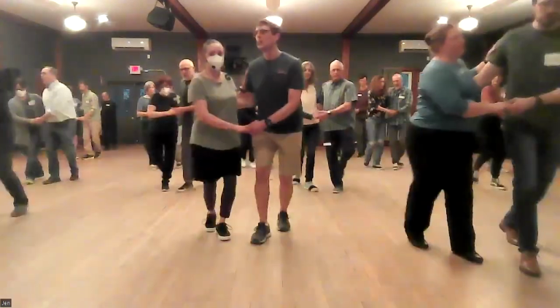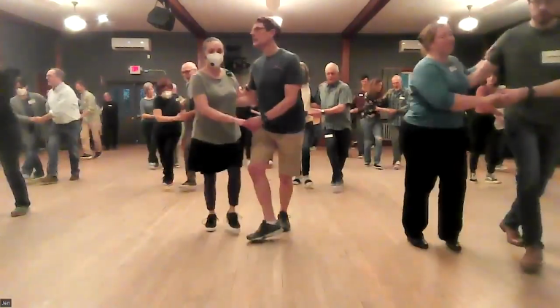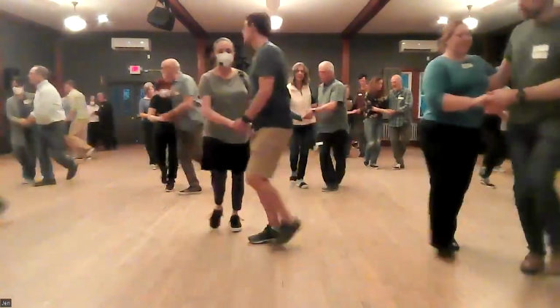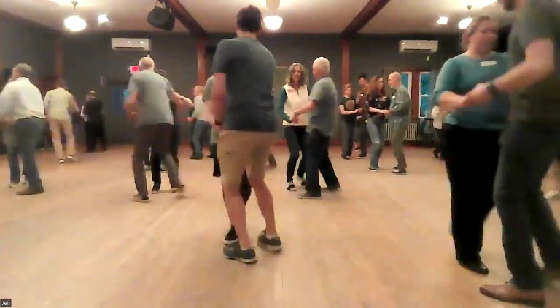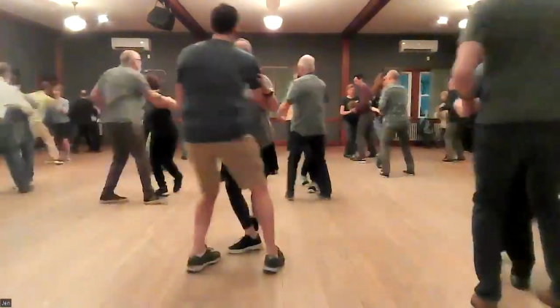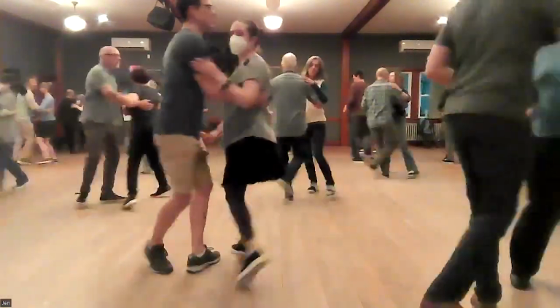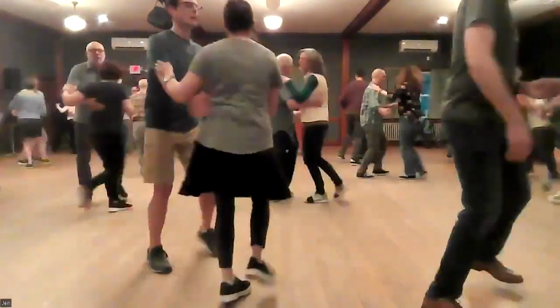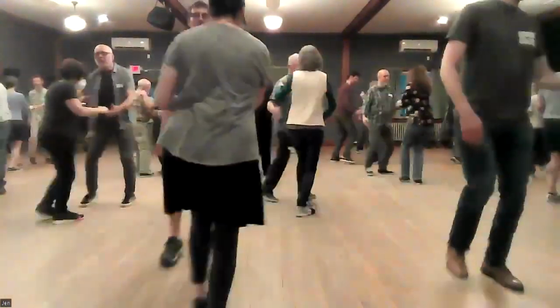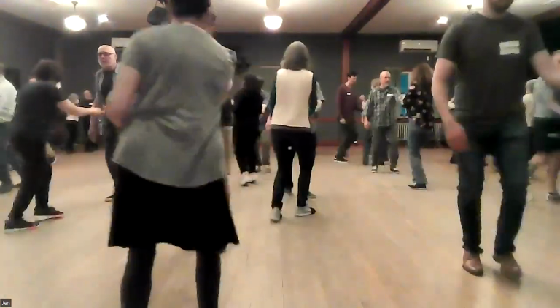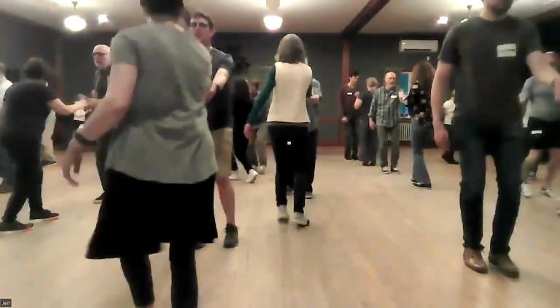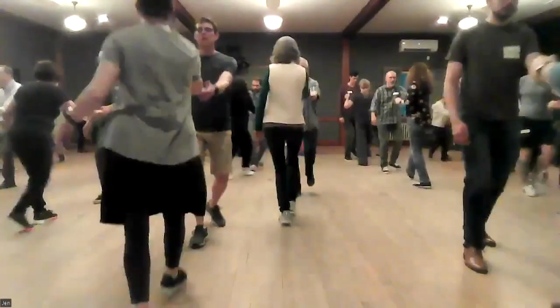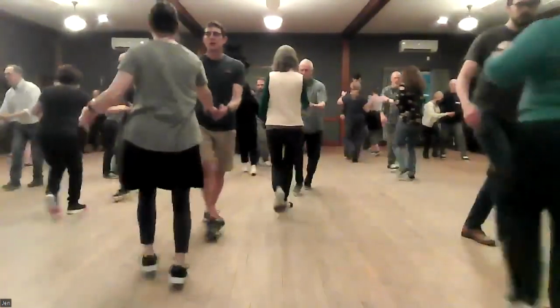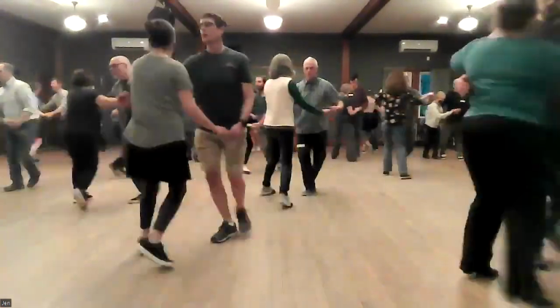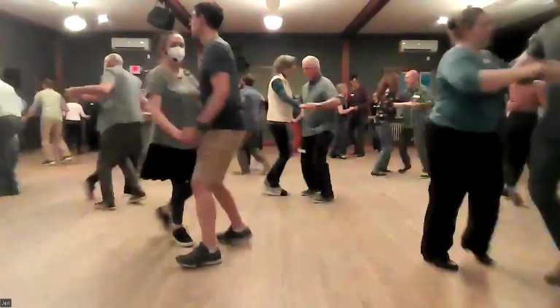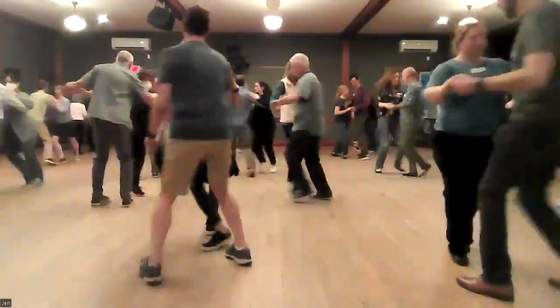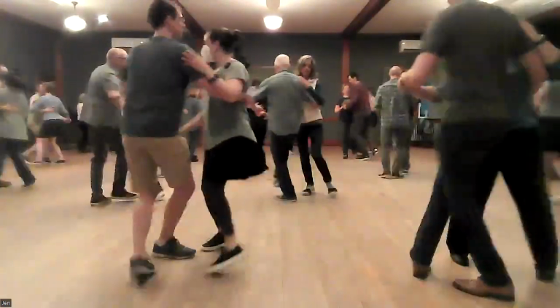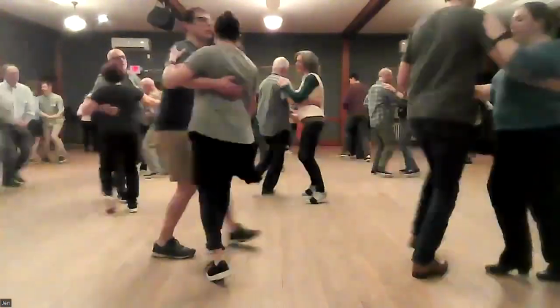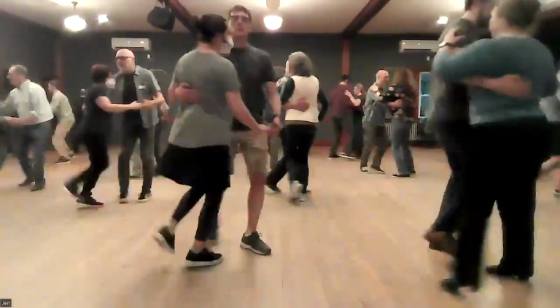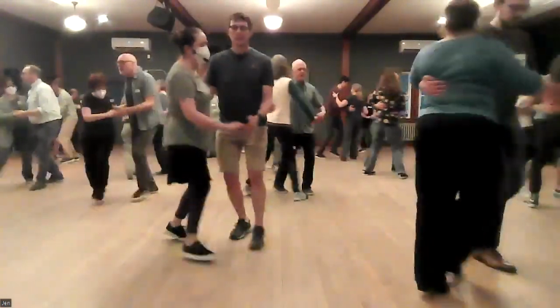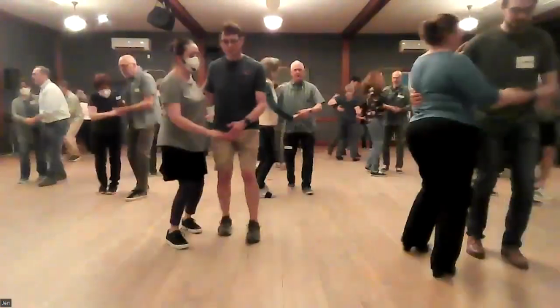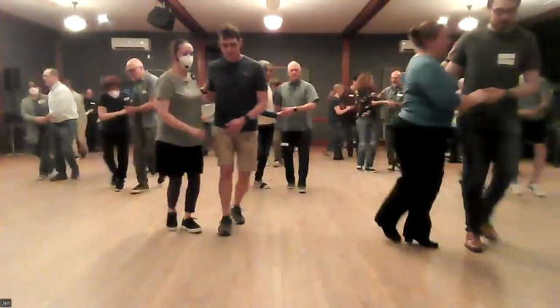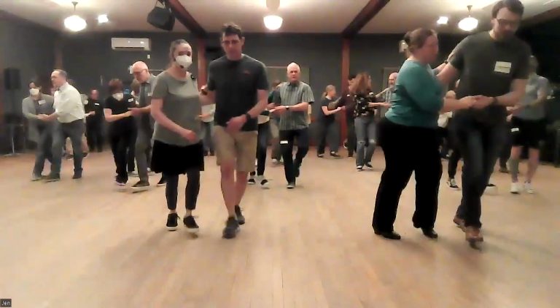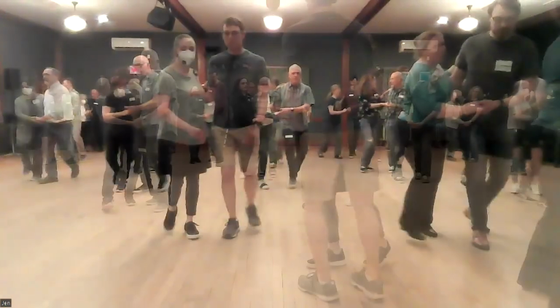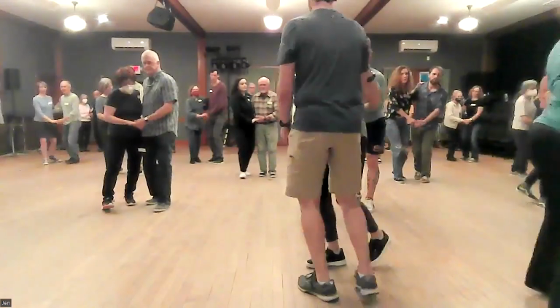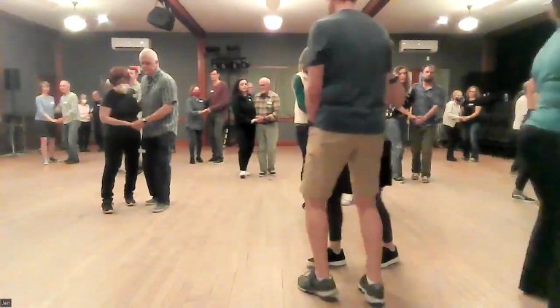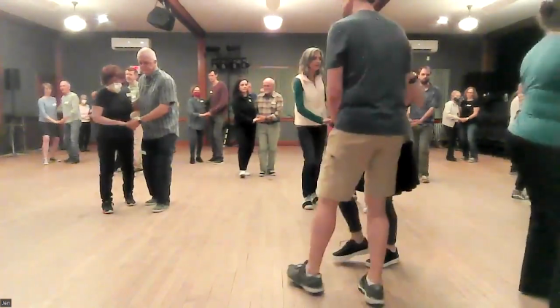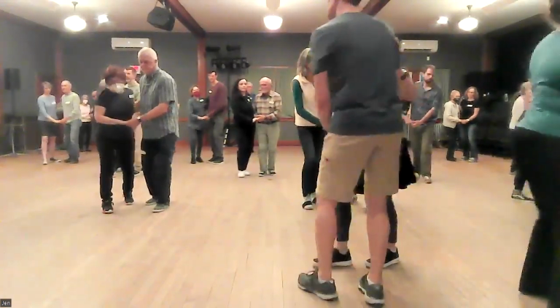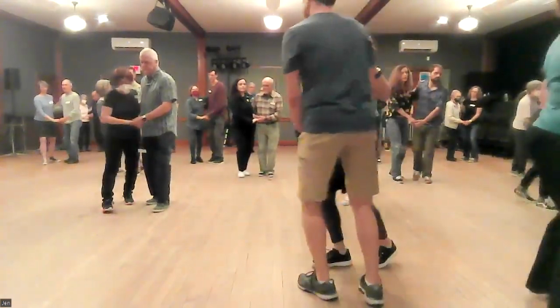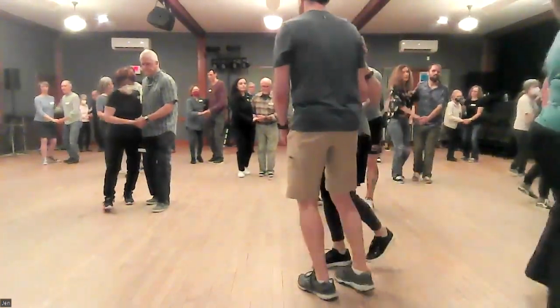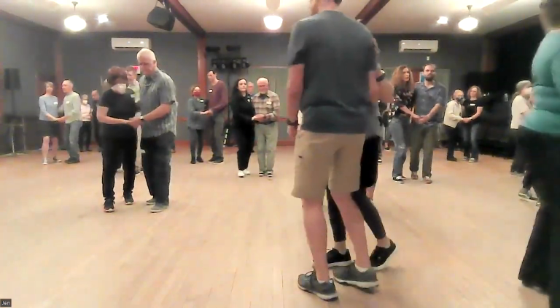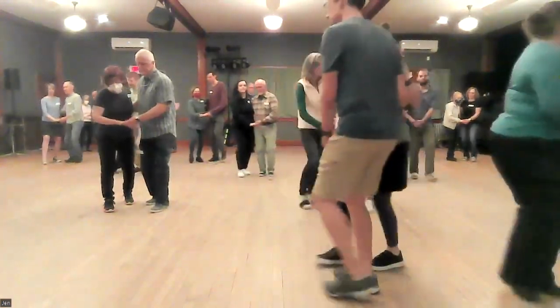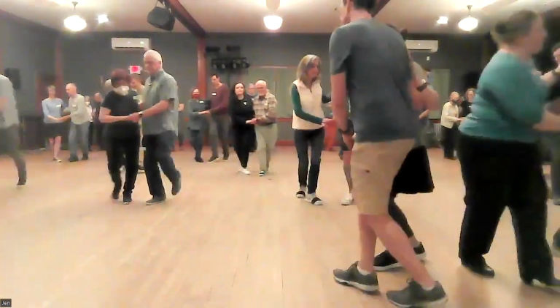One, two, three, and four, five, six, seven, eight. Lindy circle, three, and four, five, six, seven, eight. Rock step, six, five, six, seven, eight. Swing out.